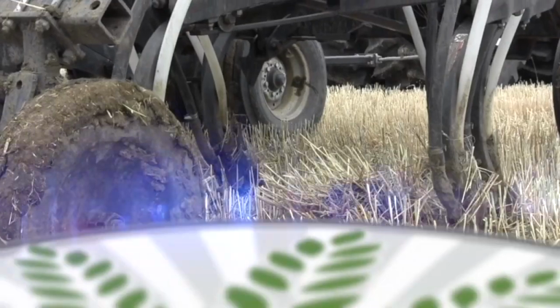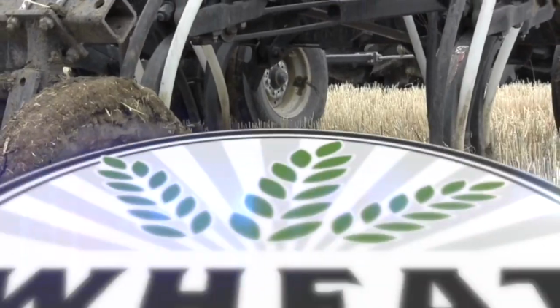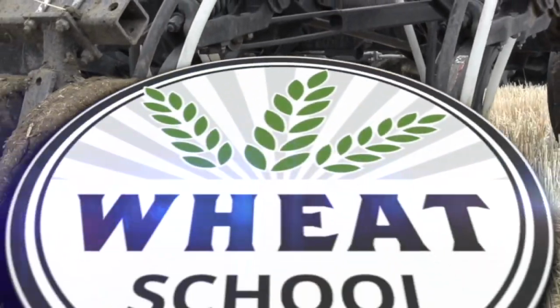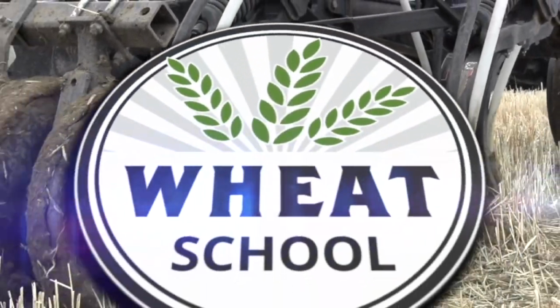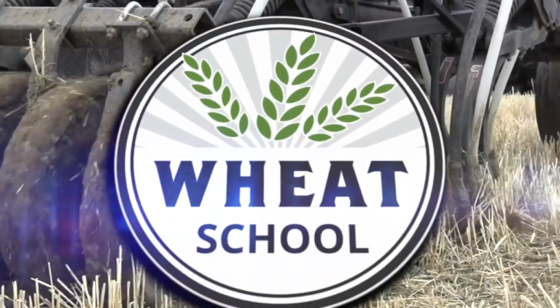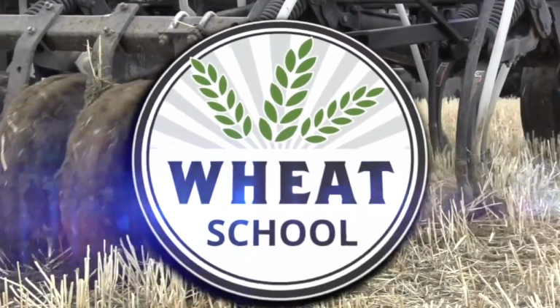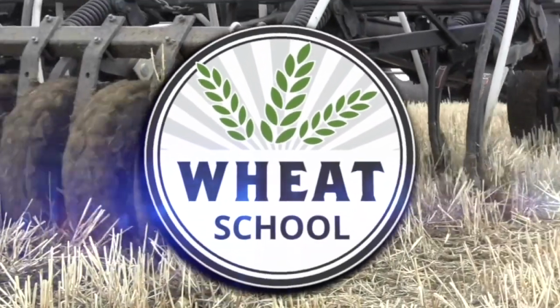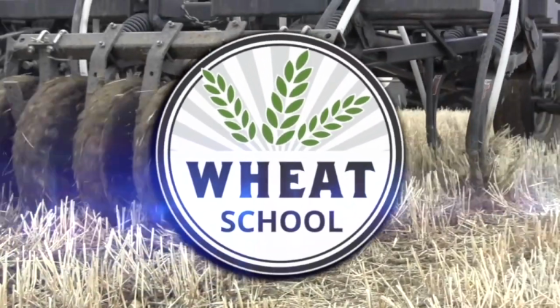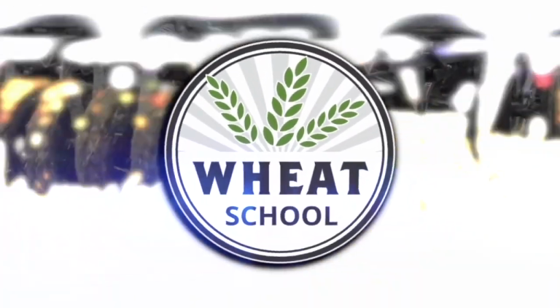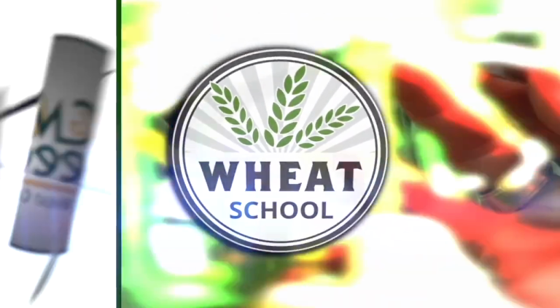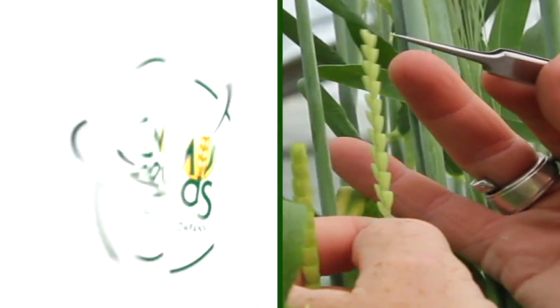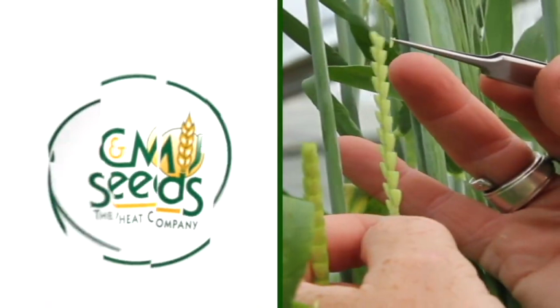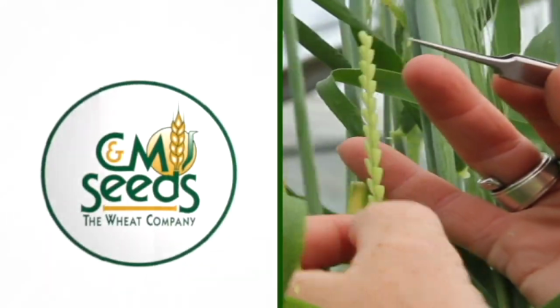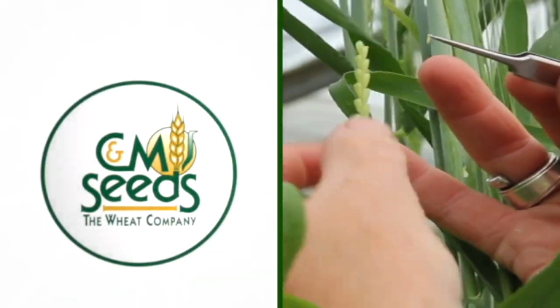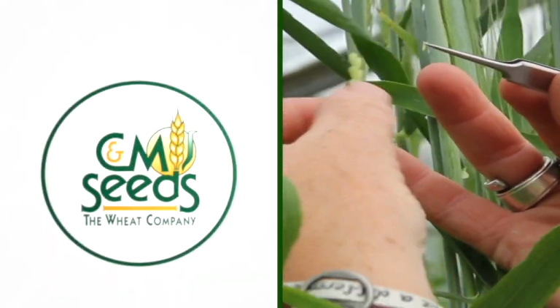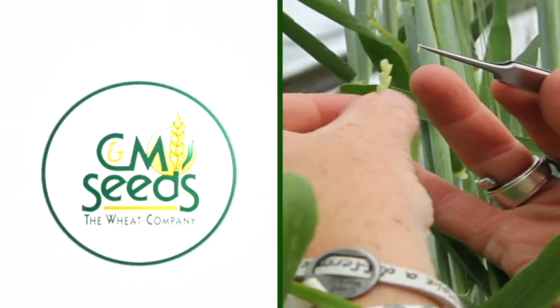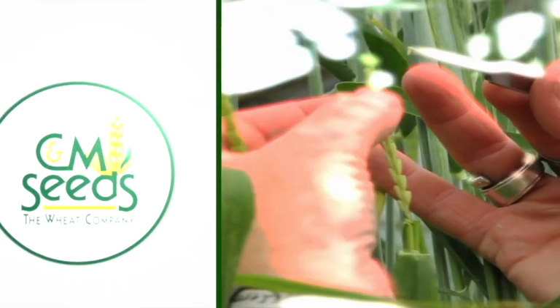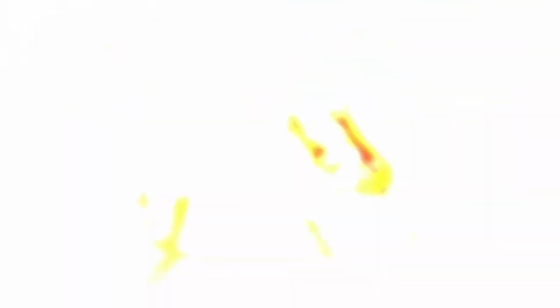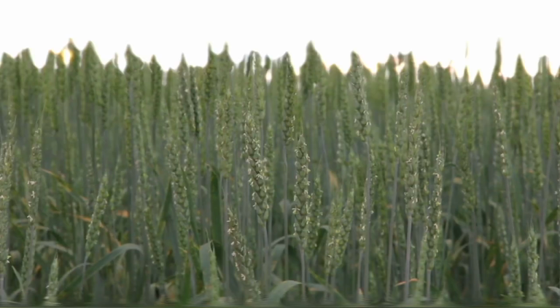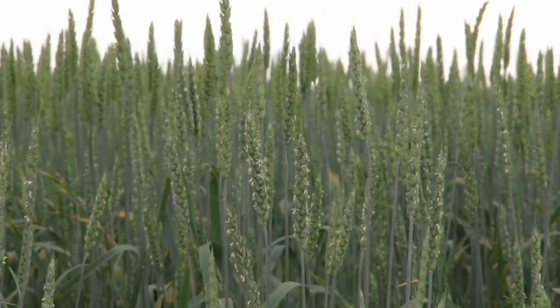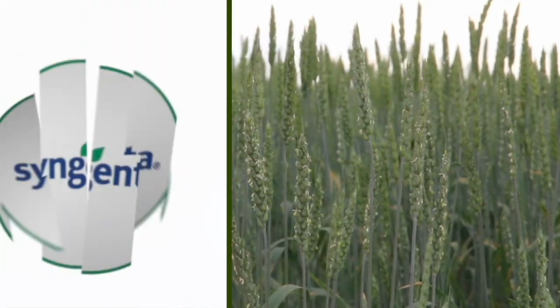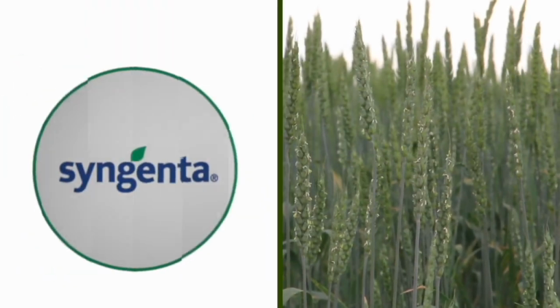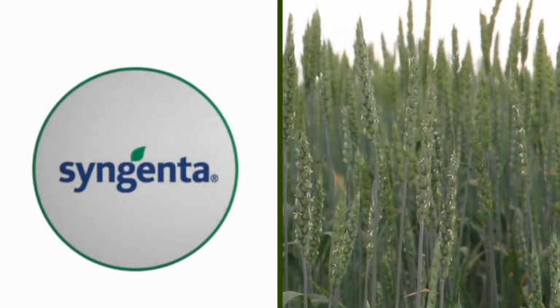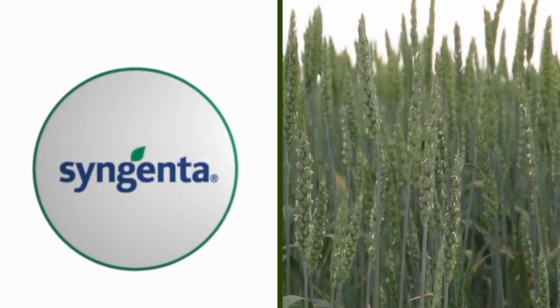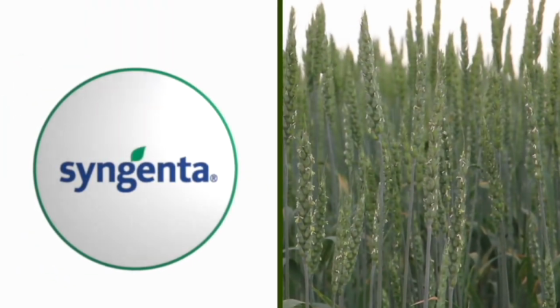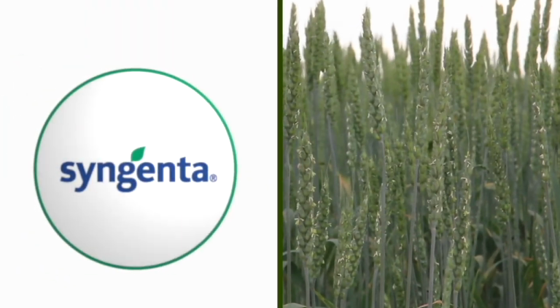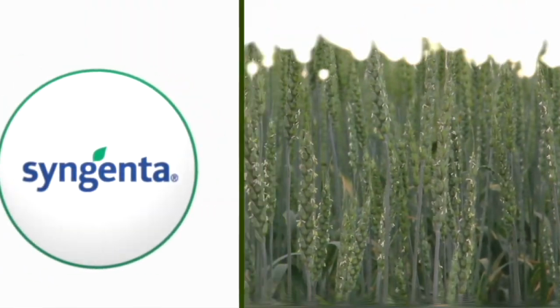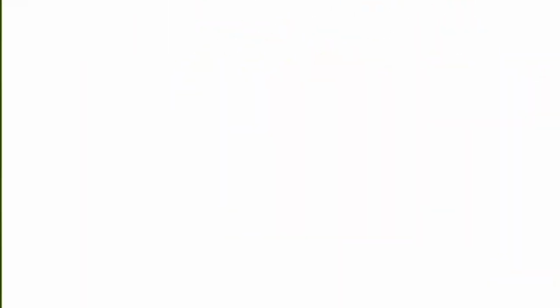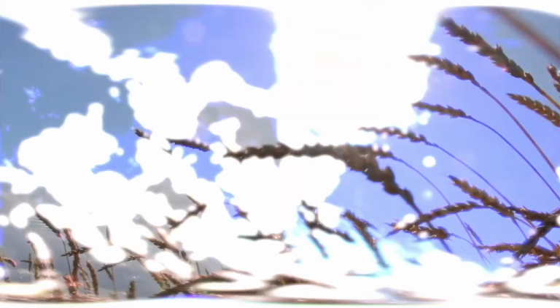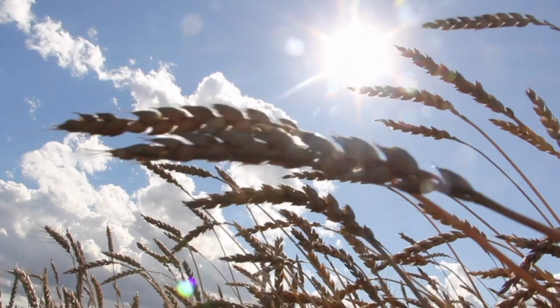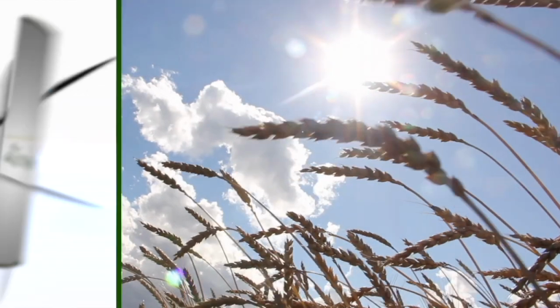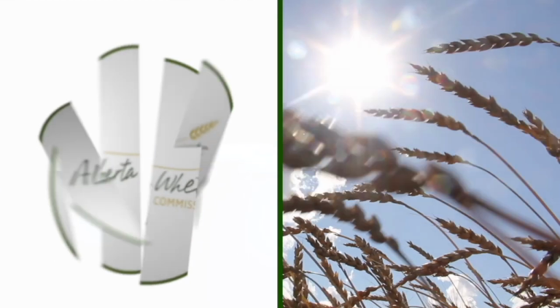The Wheat School on RealAgriculture.com is brought to you by CNMC, Syngenta Canada, and the Alberta Wheat Commission.